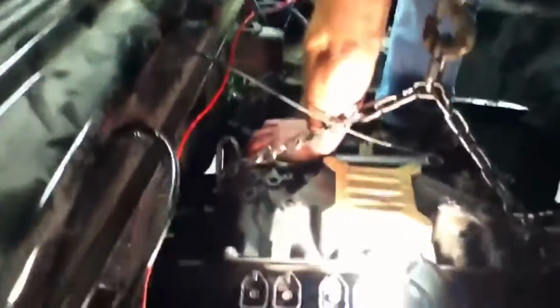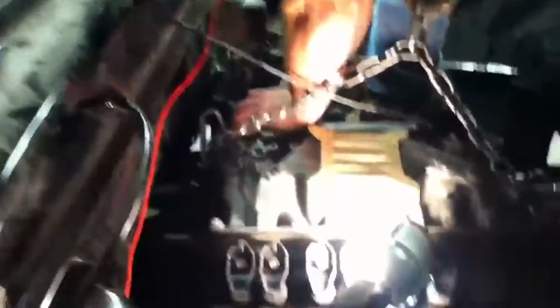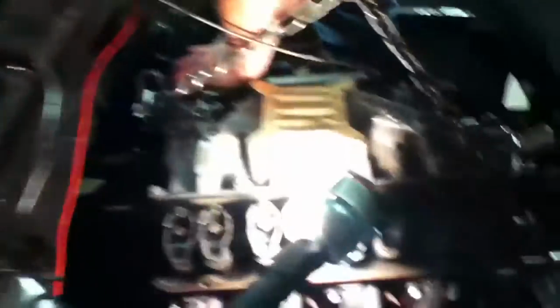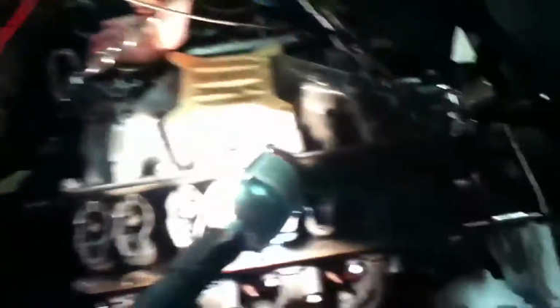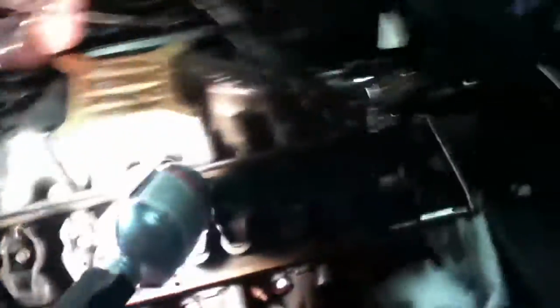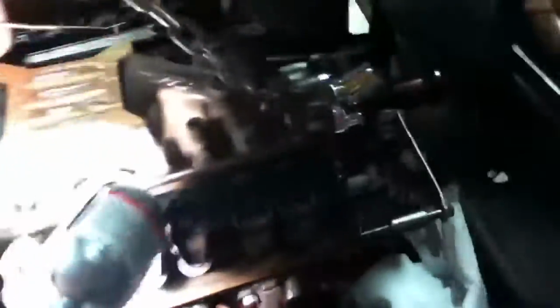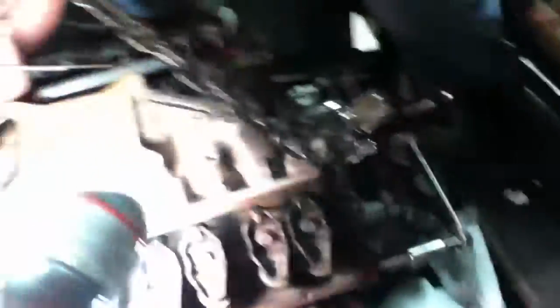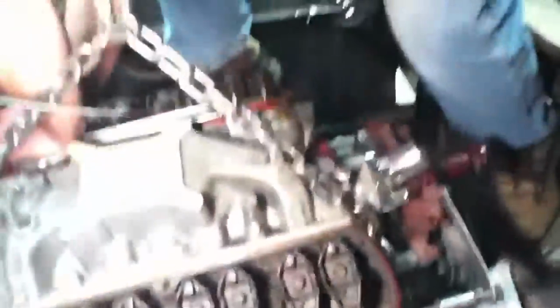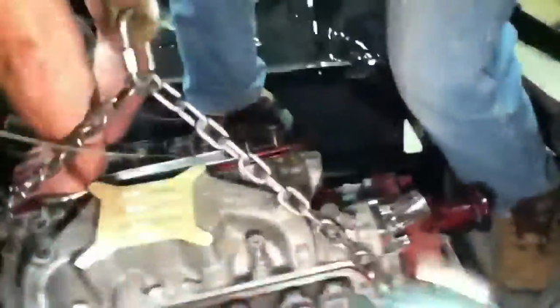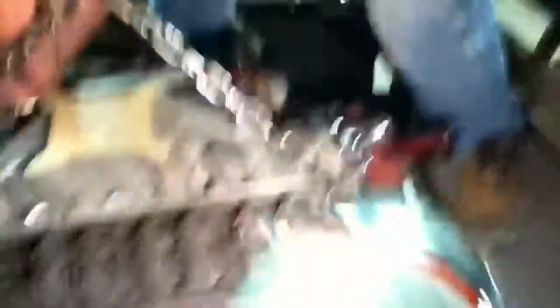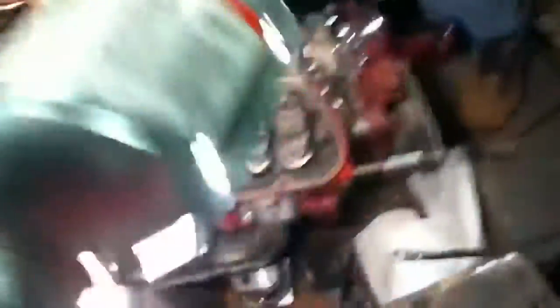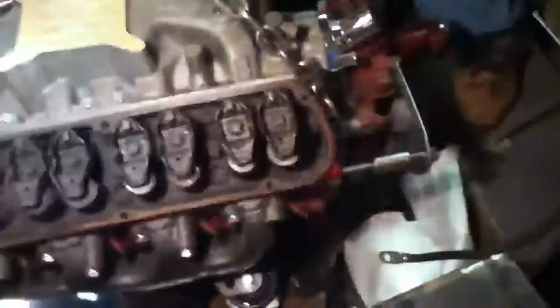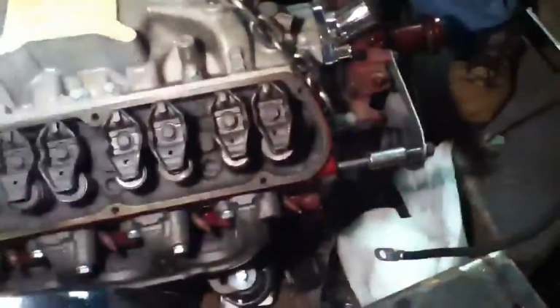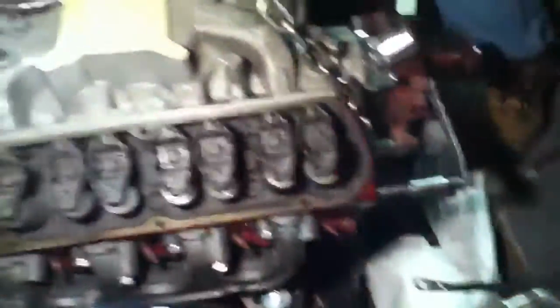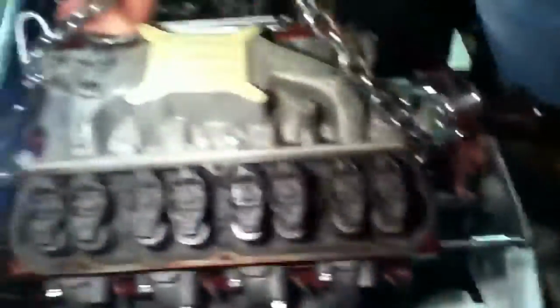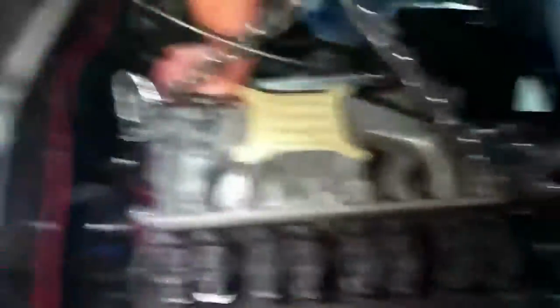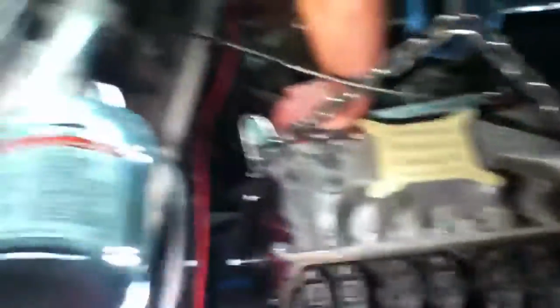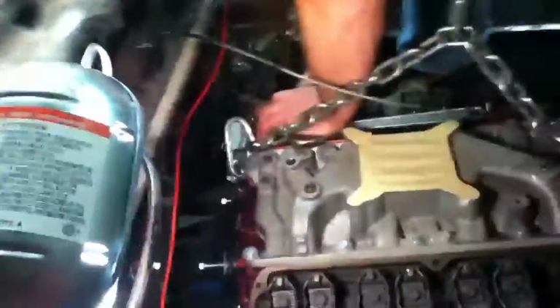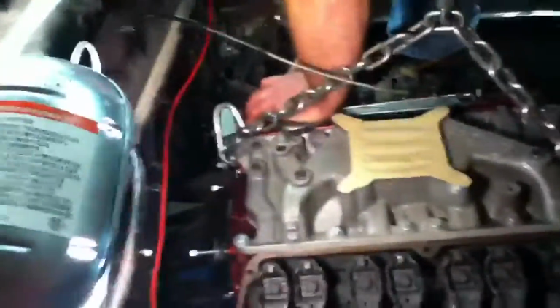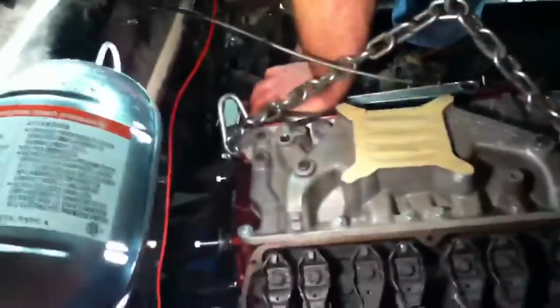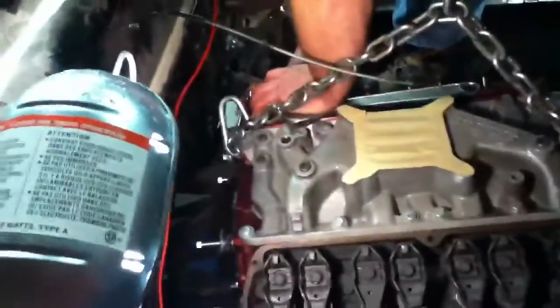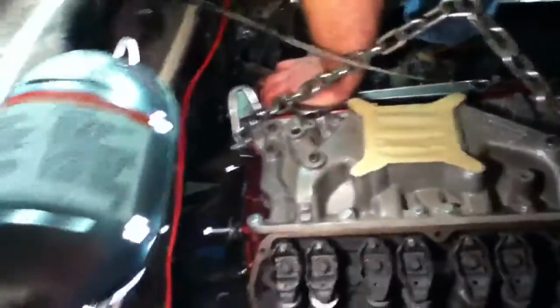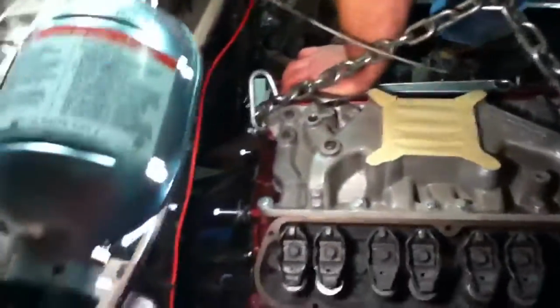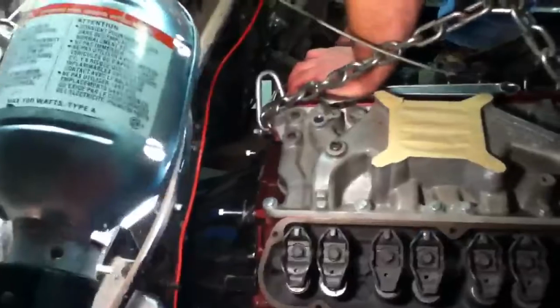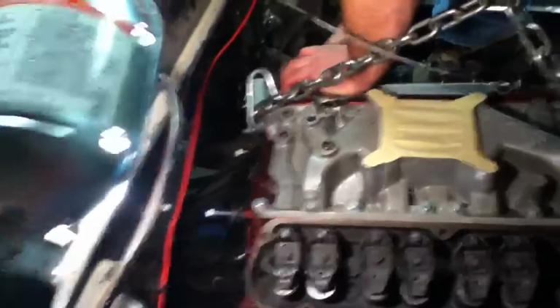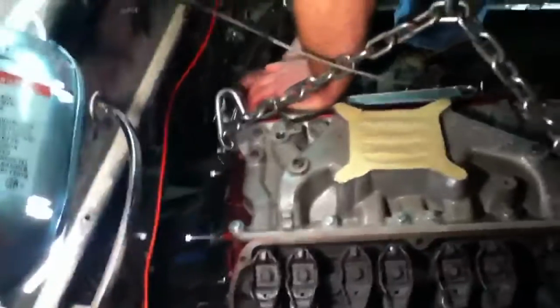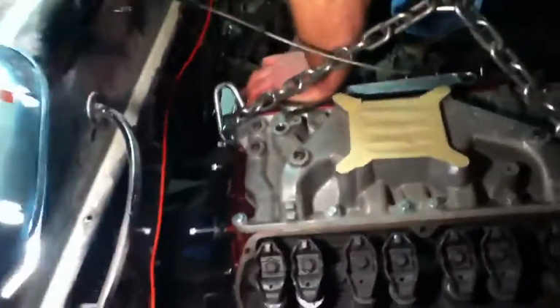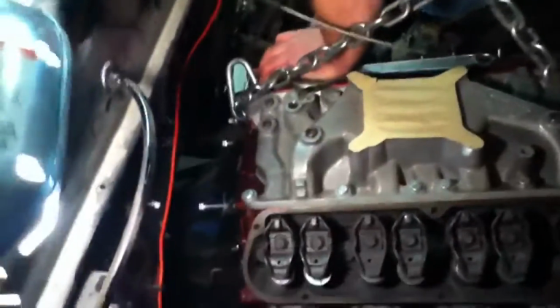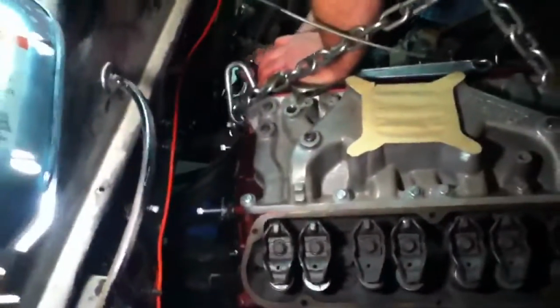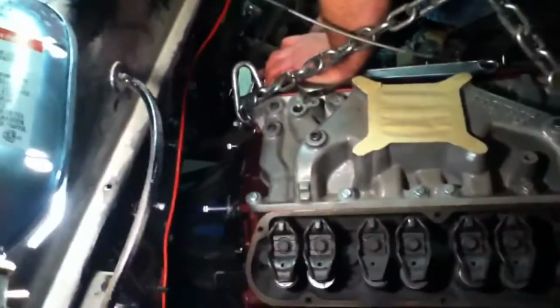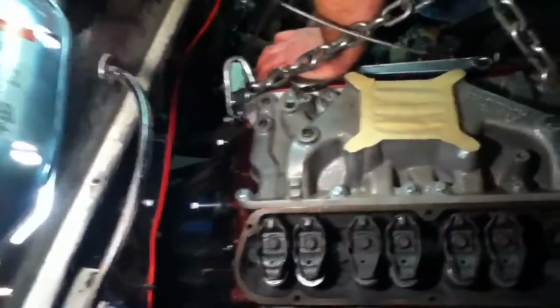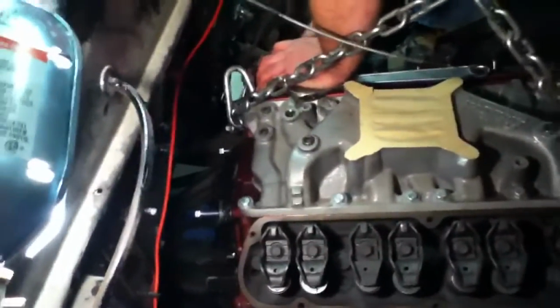This is the 302. It's the special no valve cover option, so that's faster — less weight.